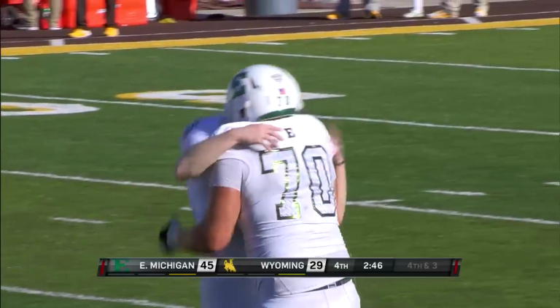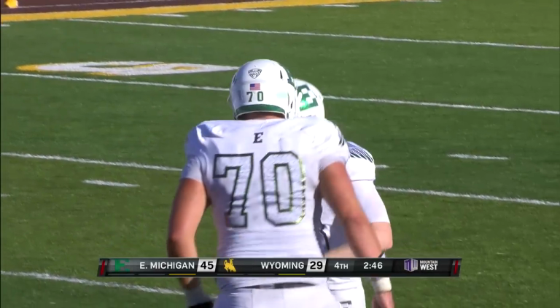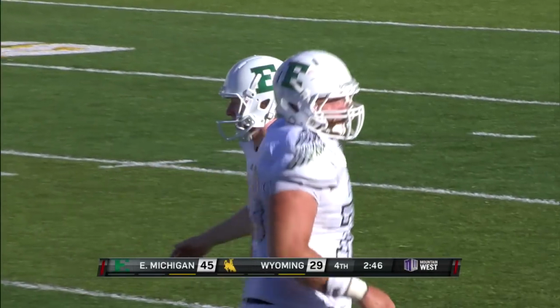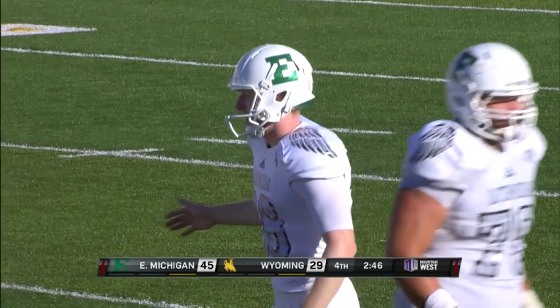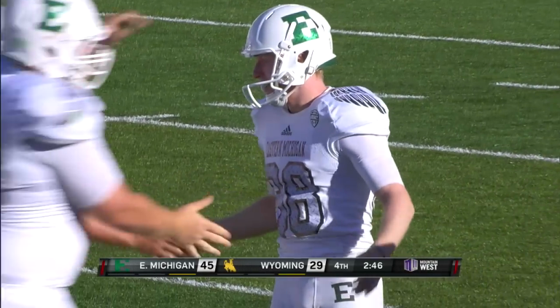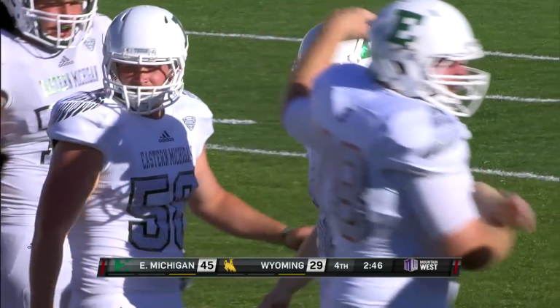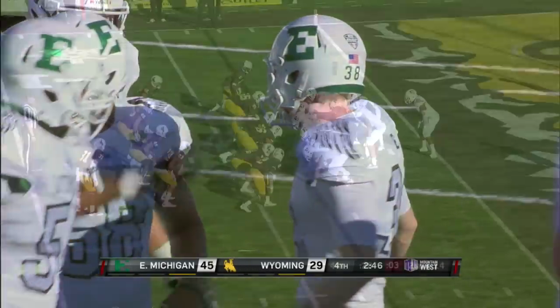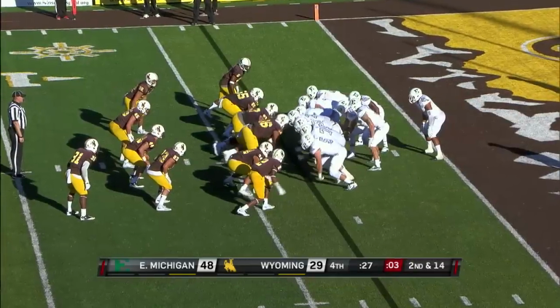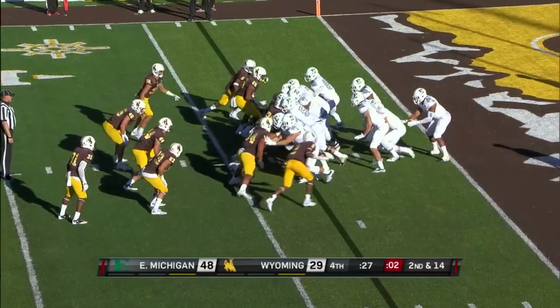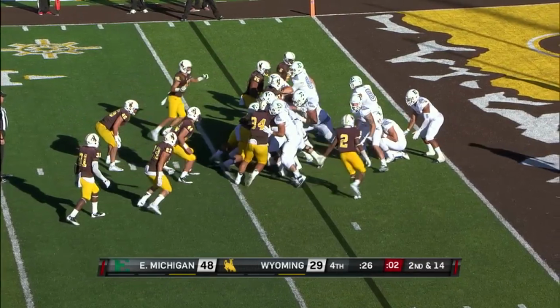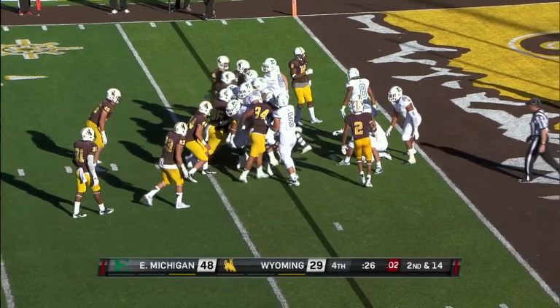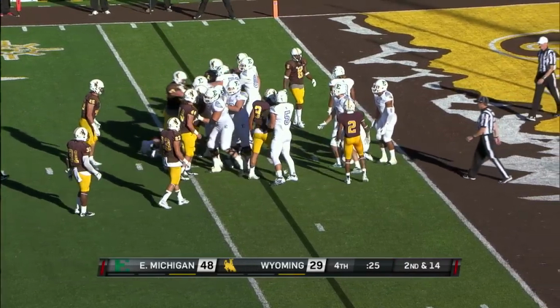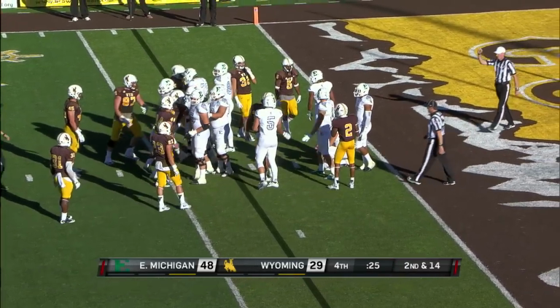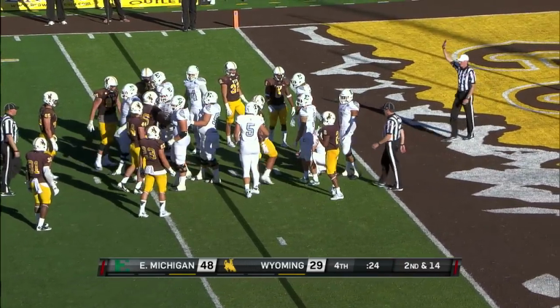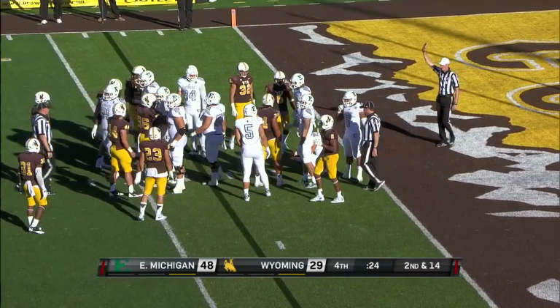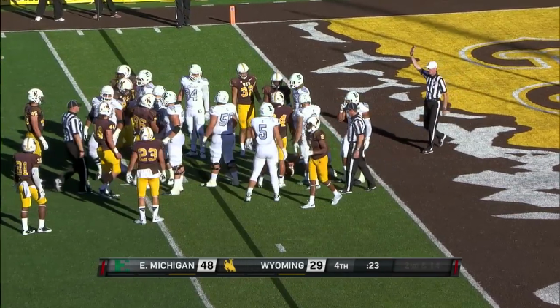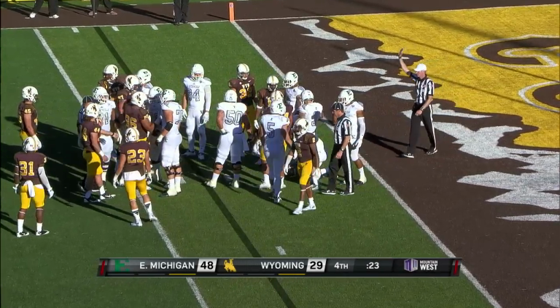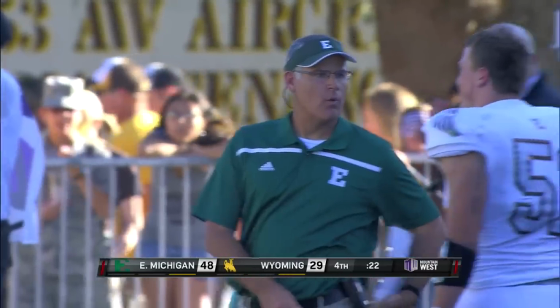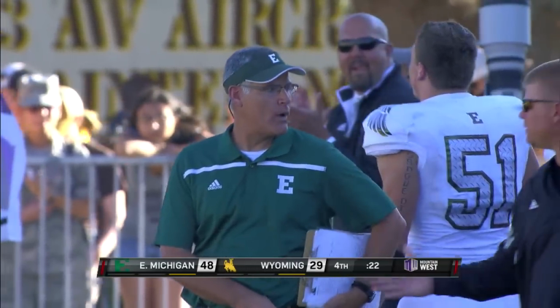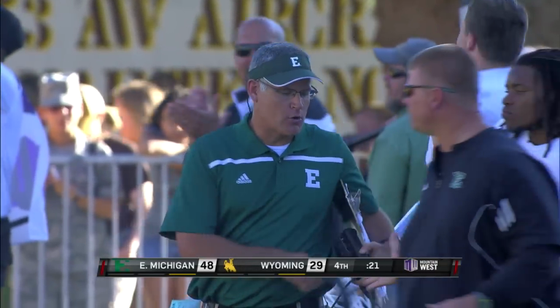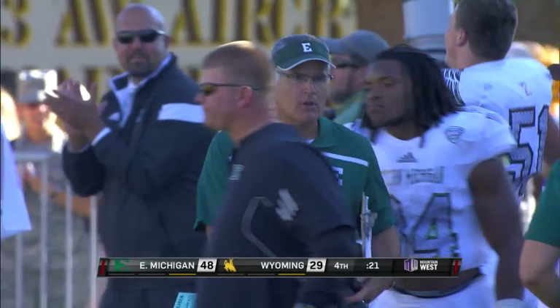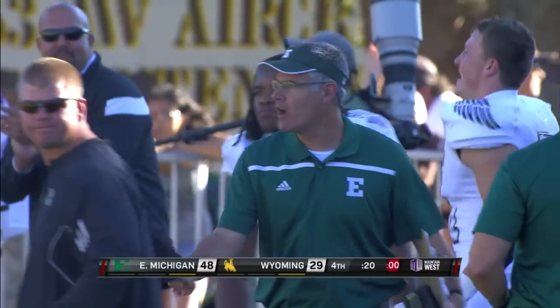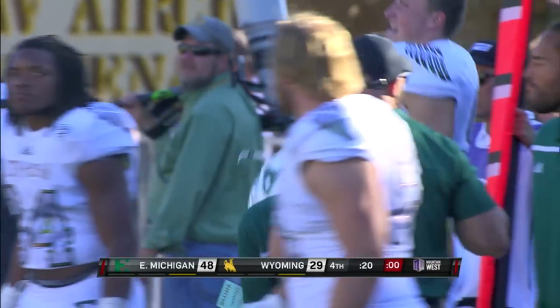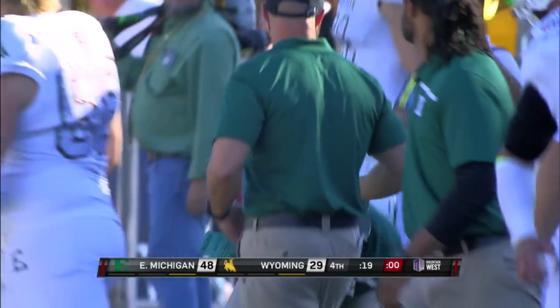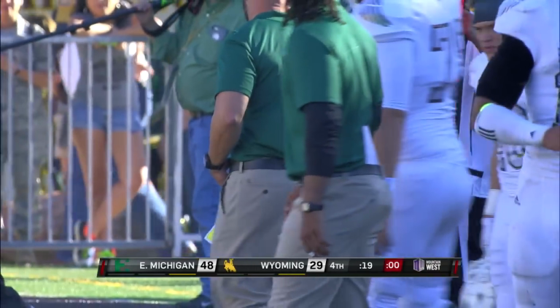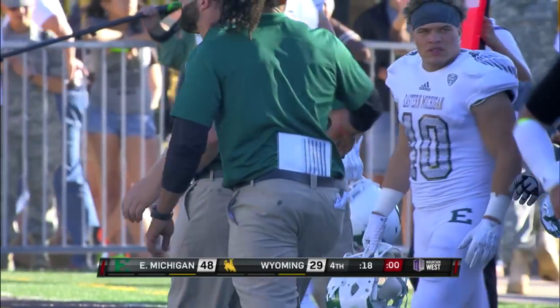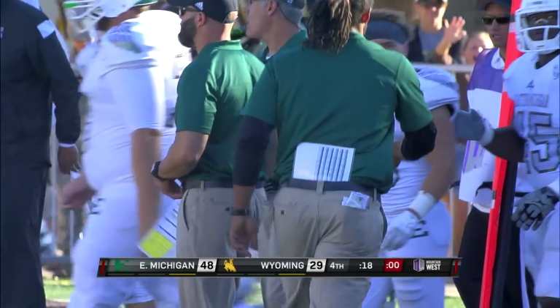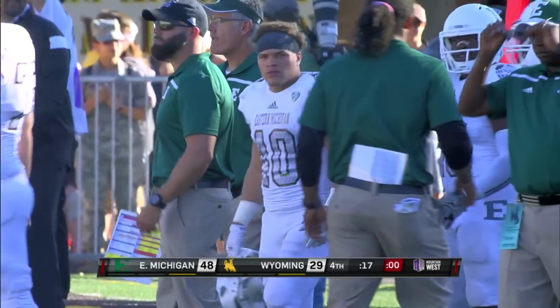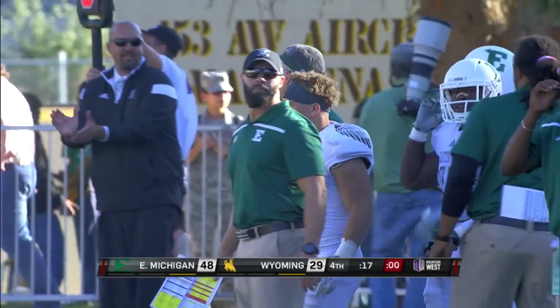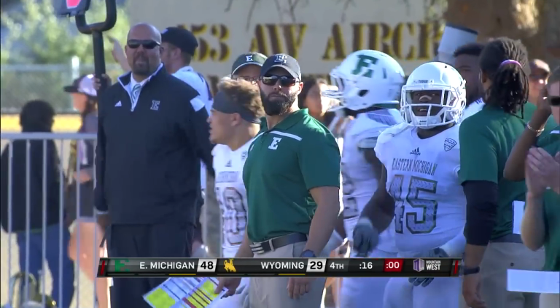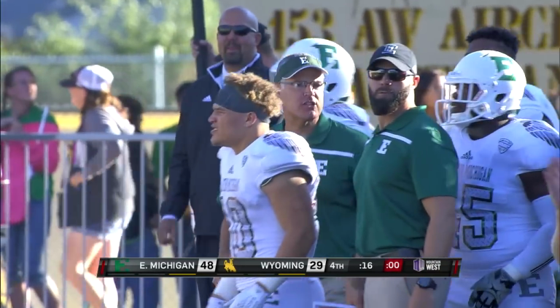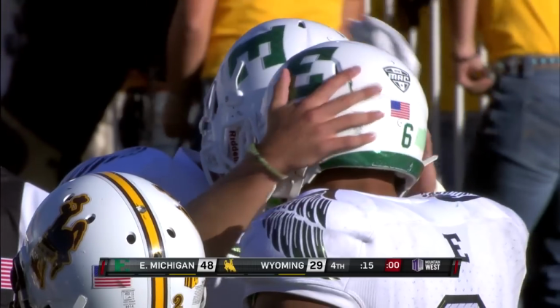So that makes it 48-29. That's big enough regardless of where we had to go — so that ought to do it here for Eastern Michigan. The Eagles are going to head home with a 48-29 victory under their belts.